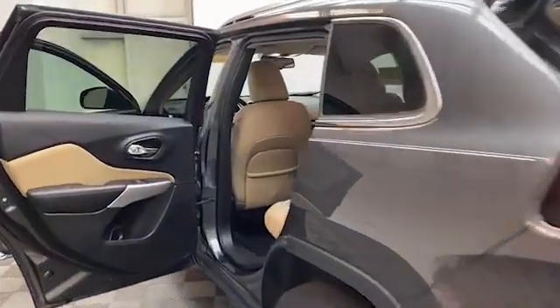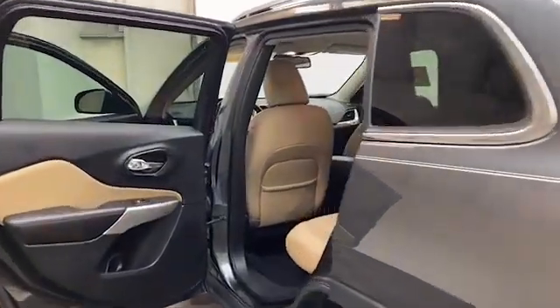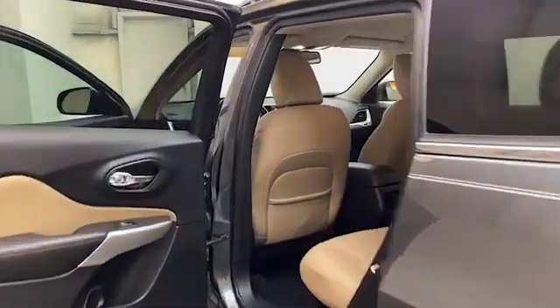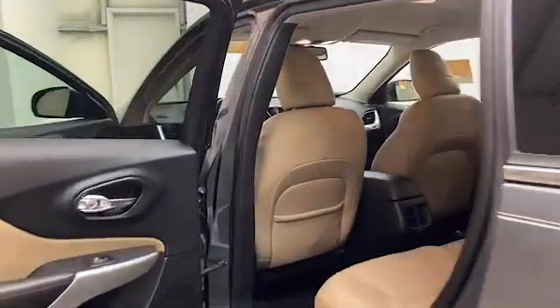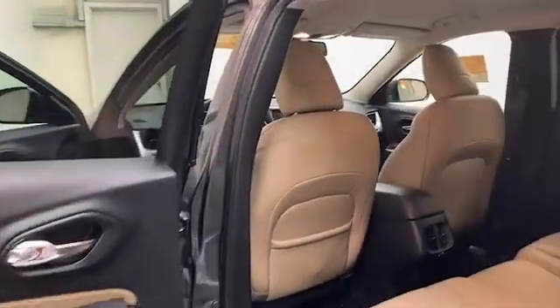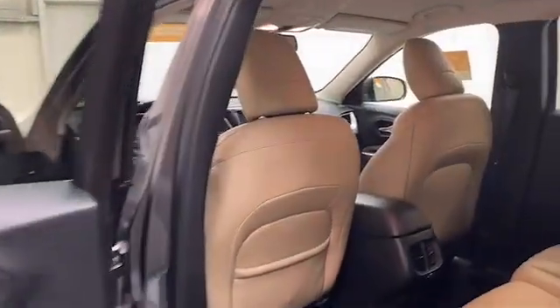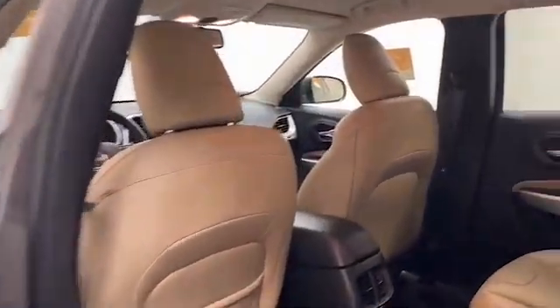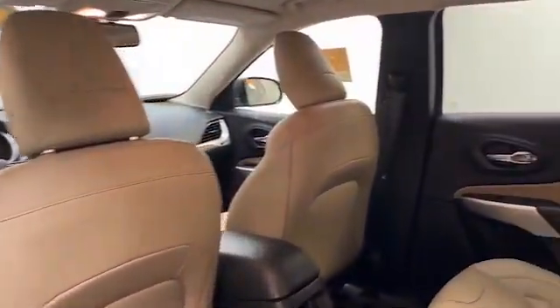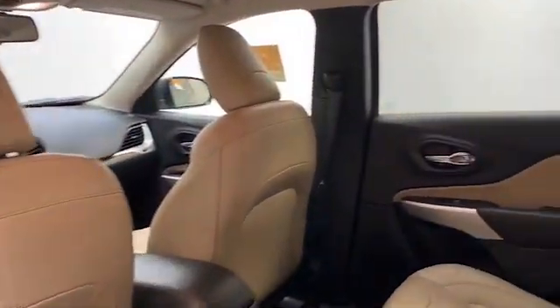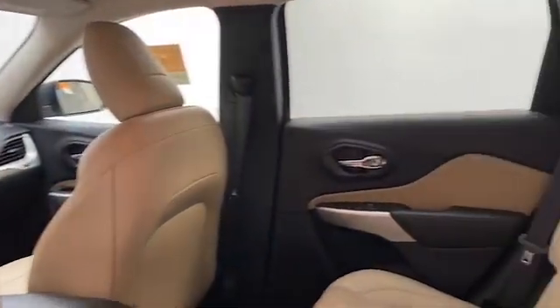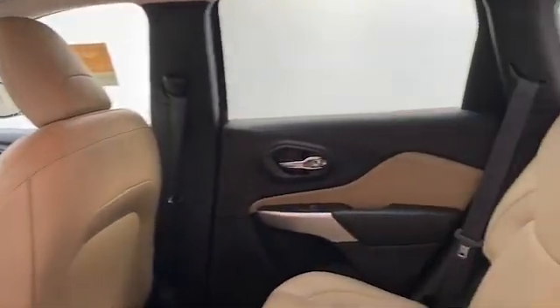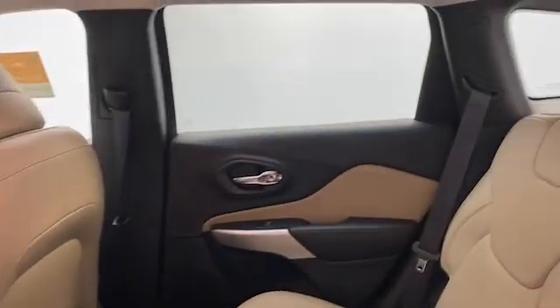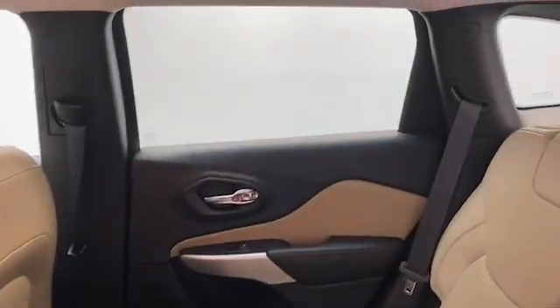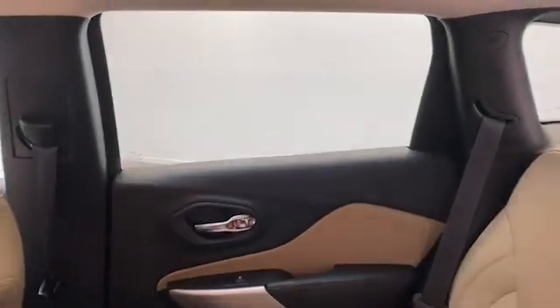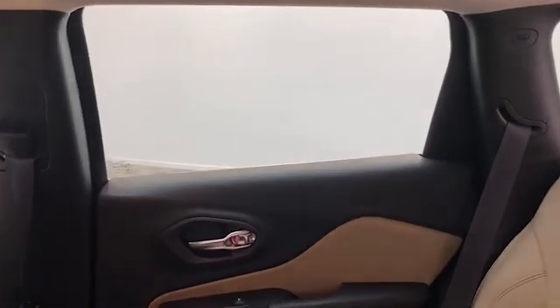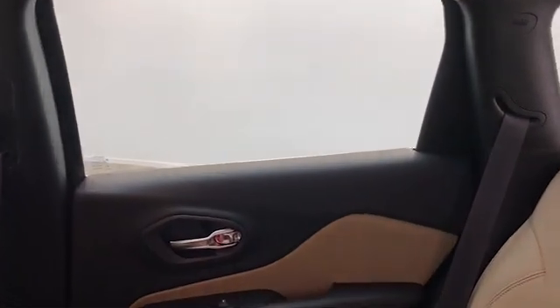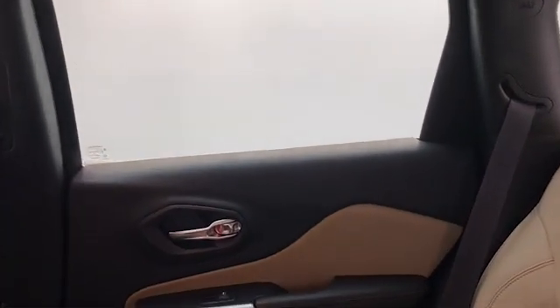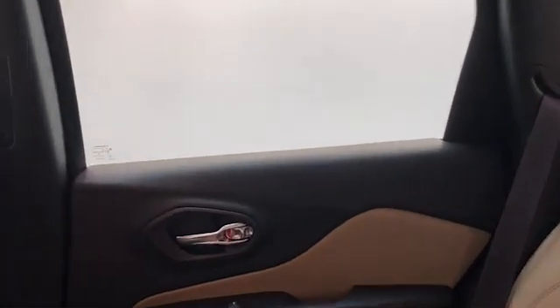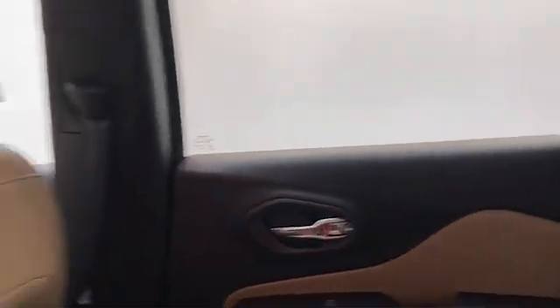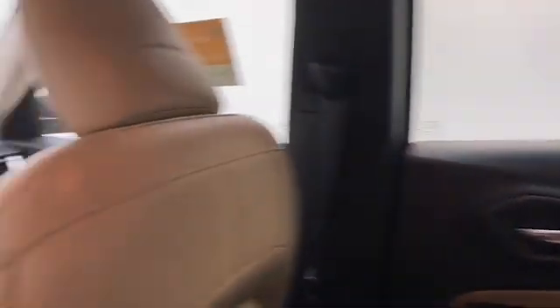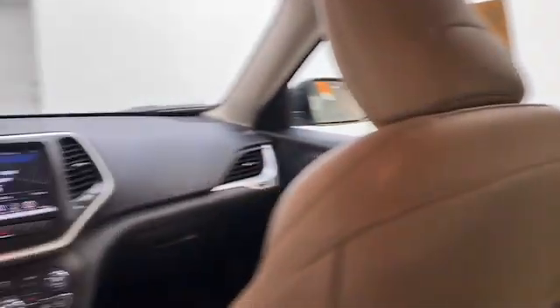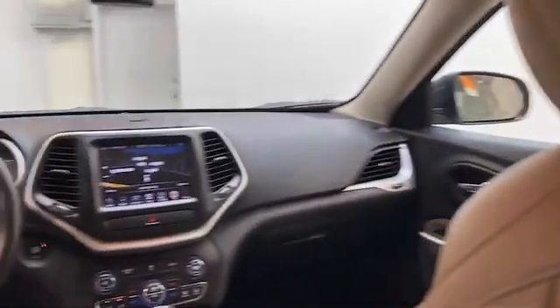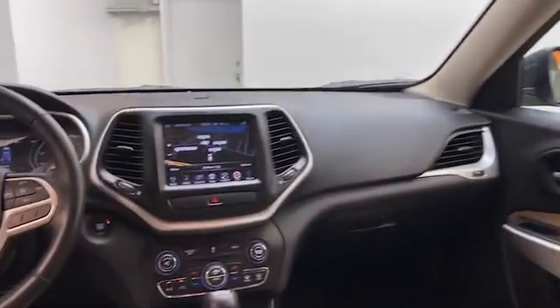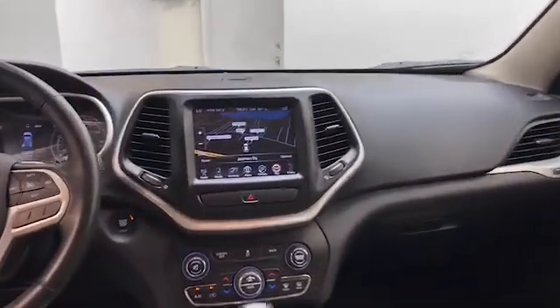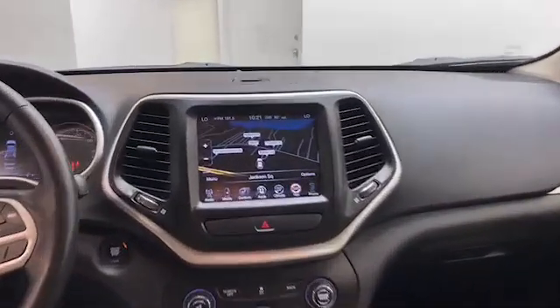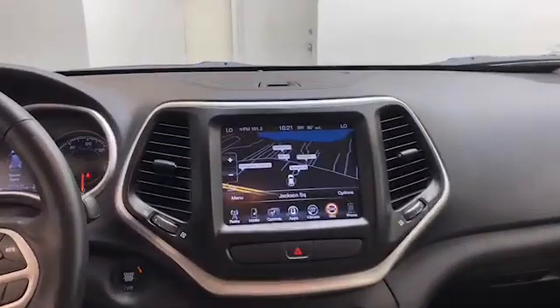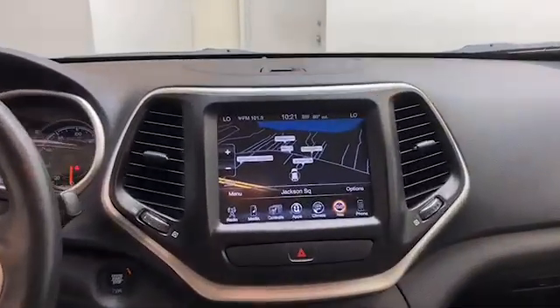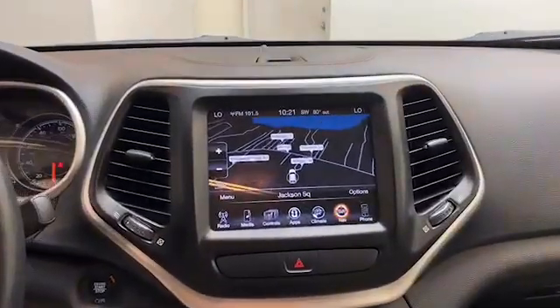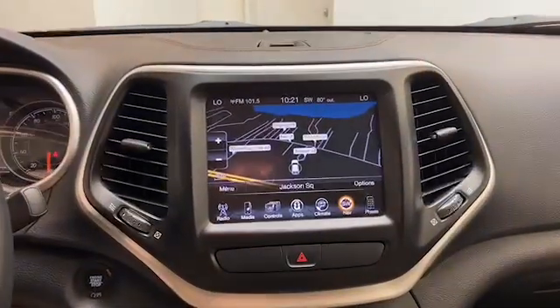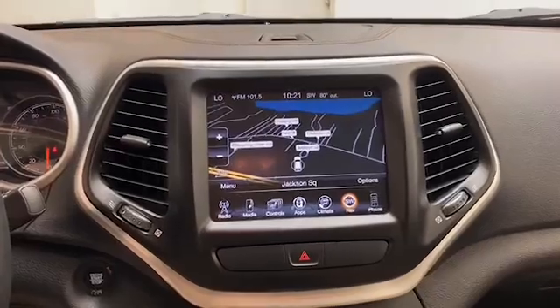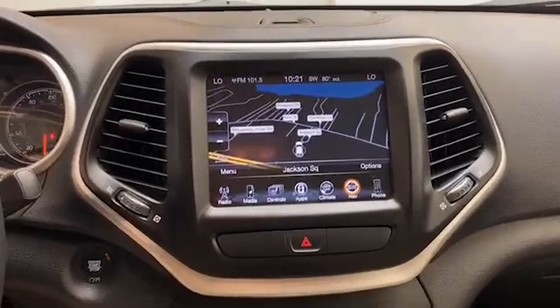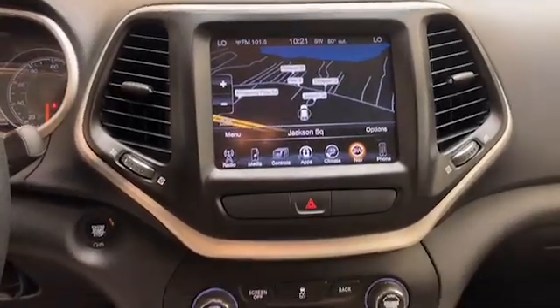Inside you'll find comfortable leather seating for five with heated front seats, automatic temperature control, remote keyless entry, and push-to-start technology.